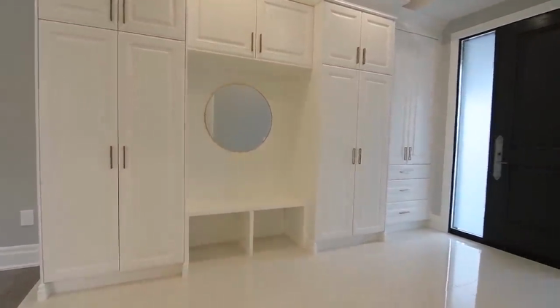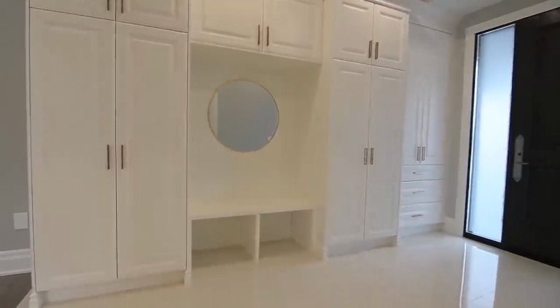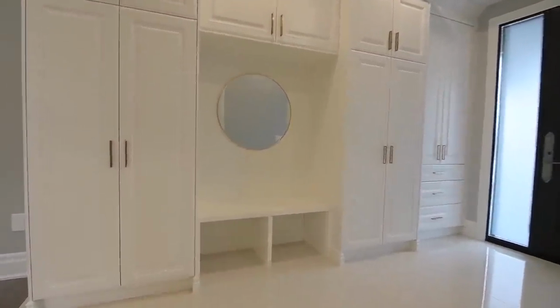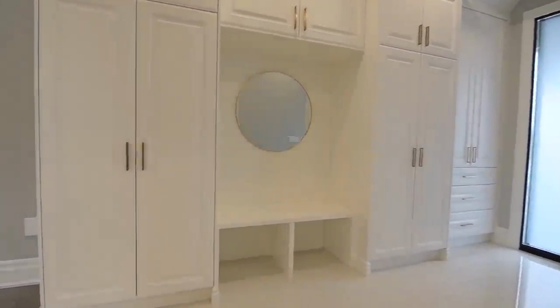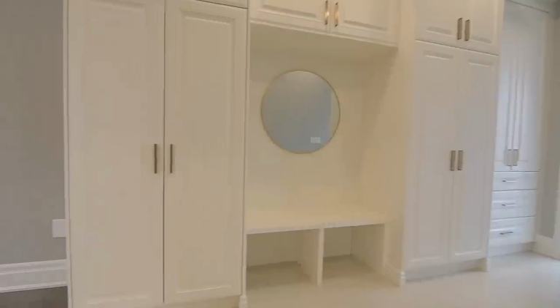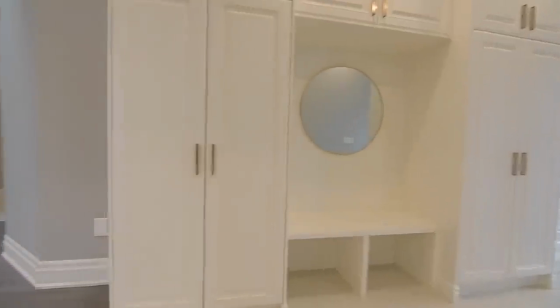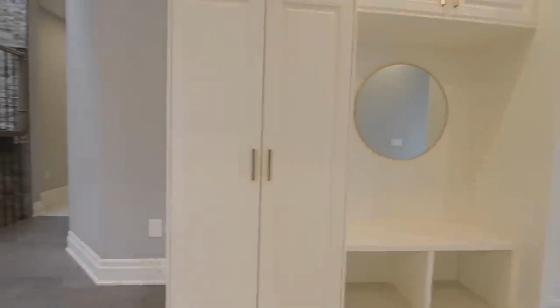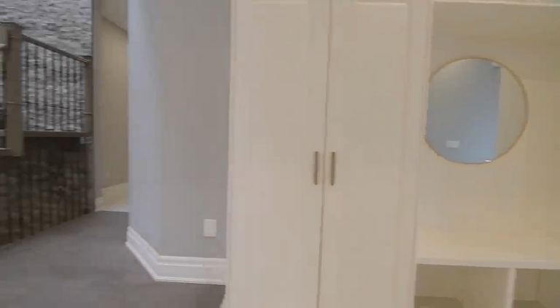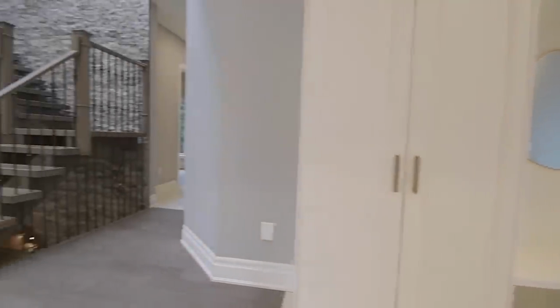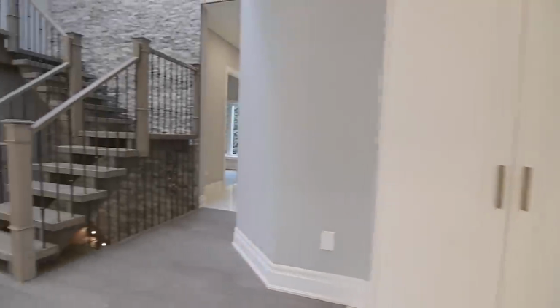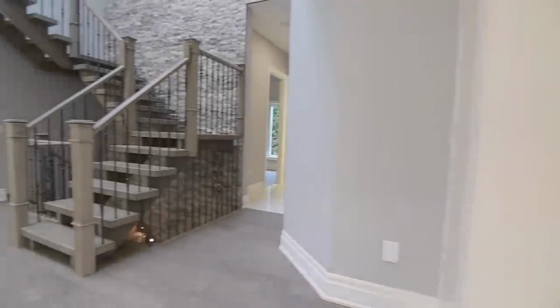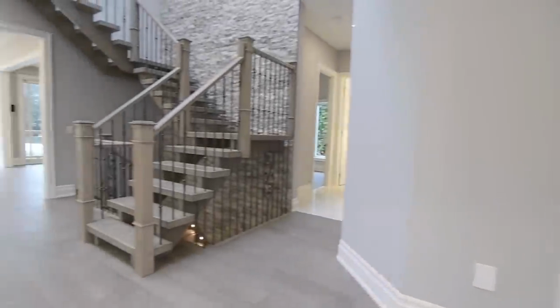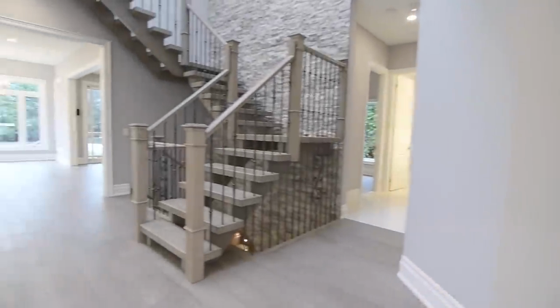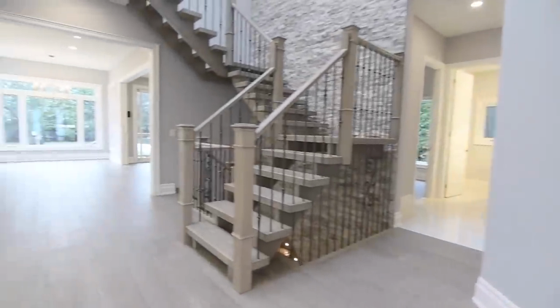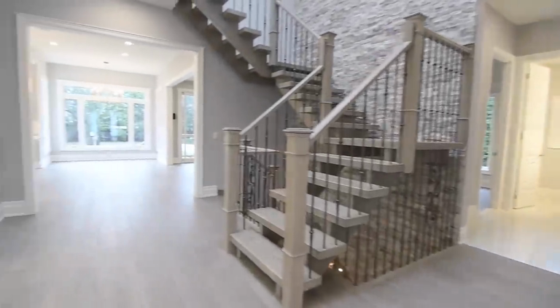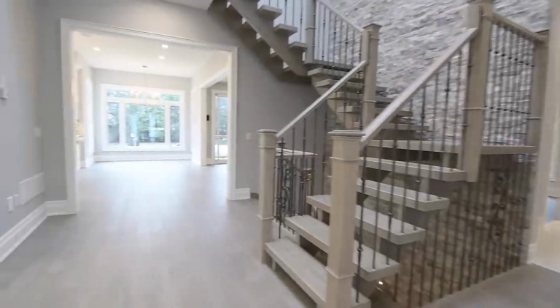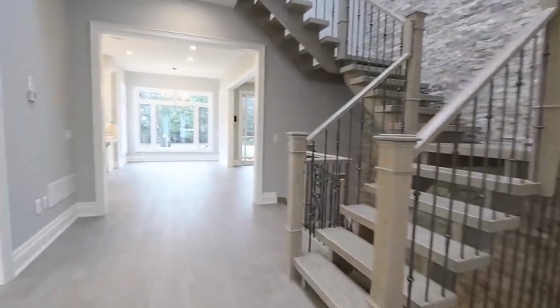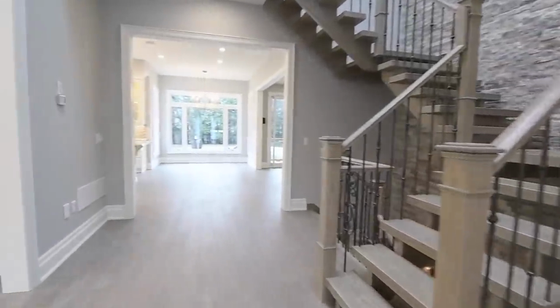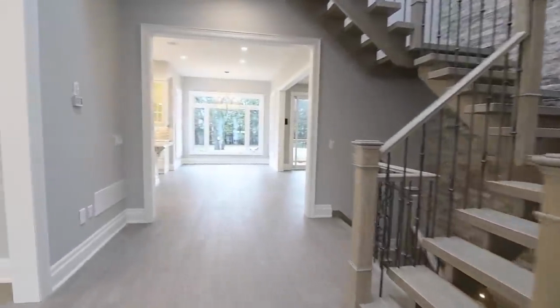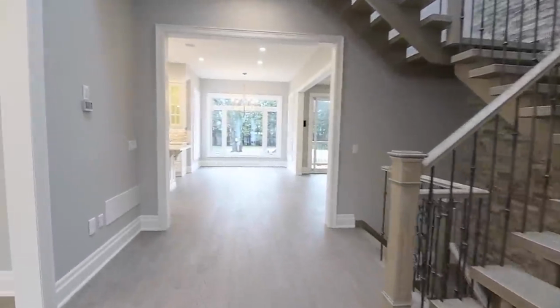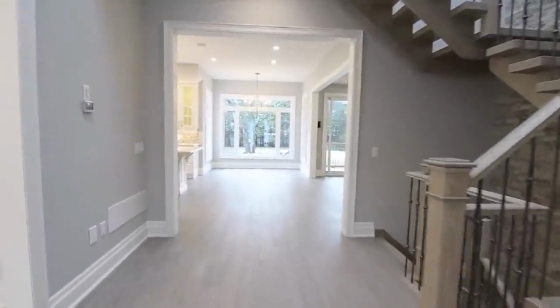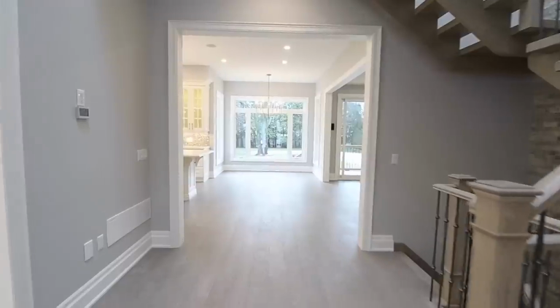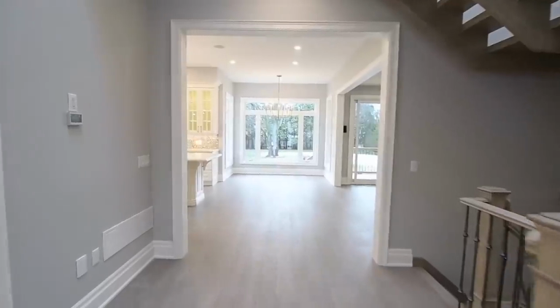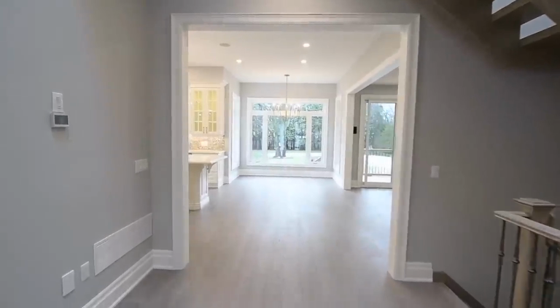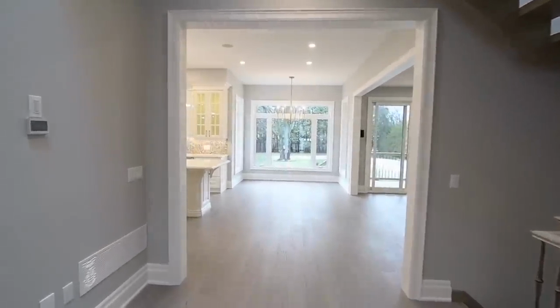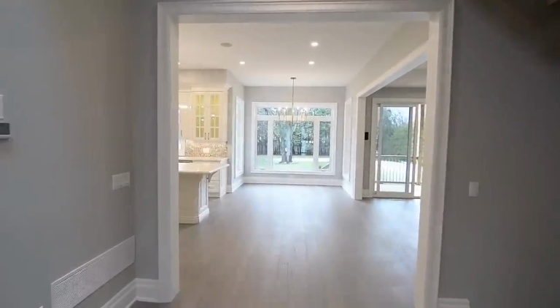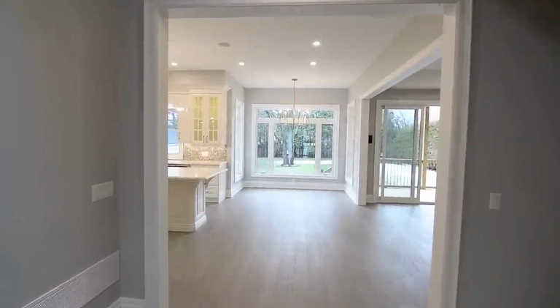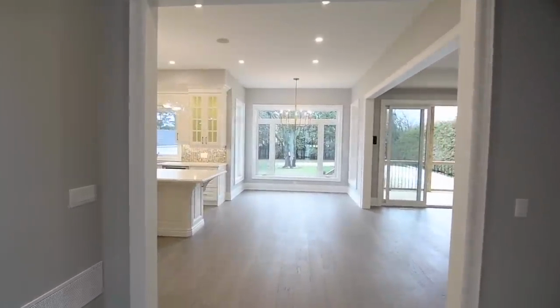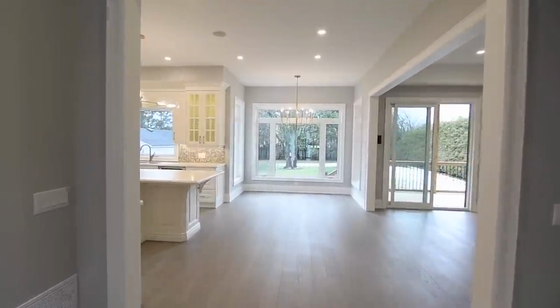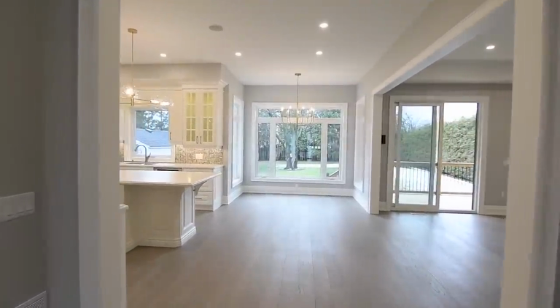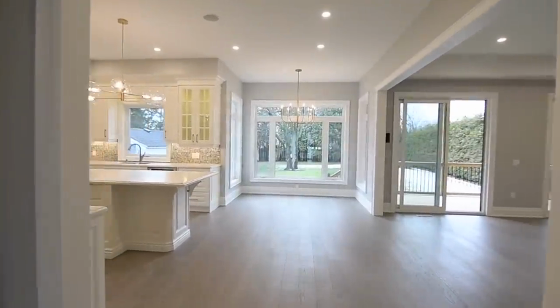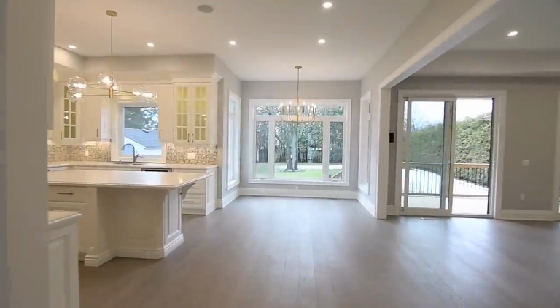Just like the formal living and dining rooms, the kitchen, breakfast room, and family room are fully open to each other, and all three have exceptional views of the massive backyard.